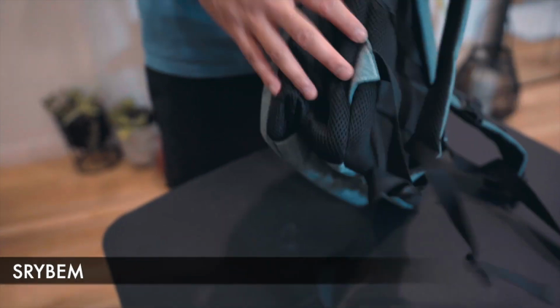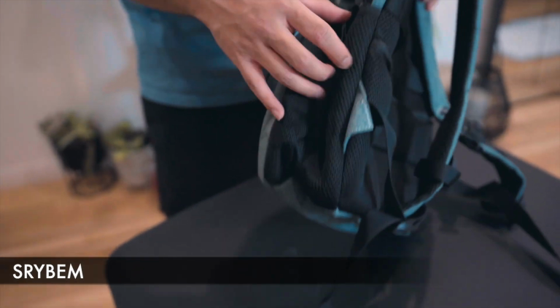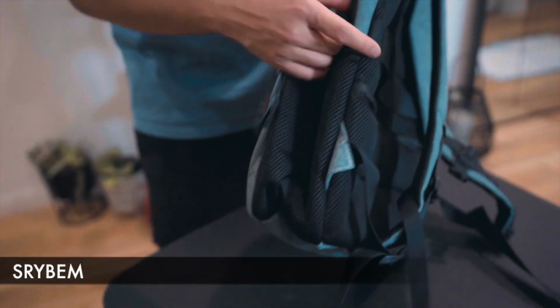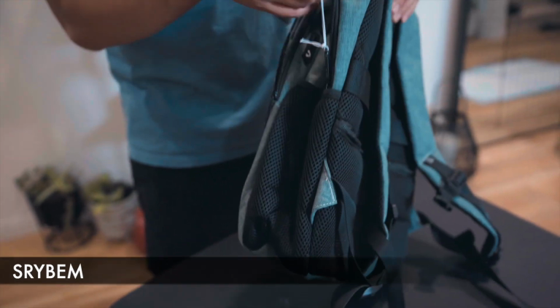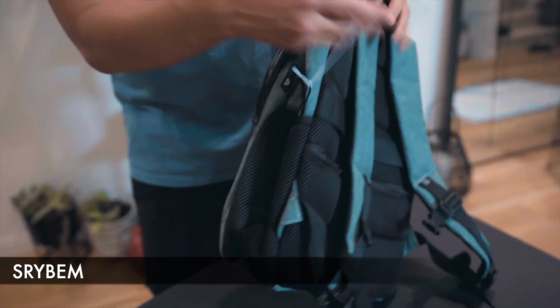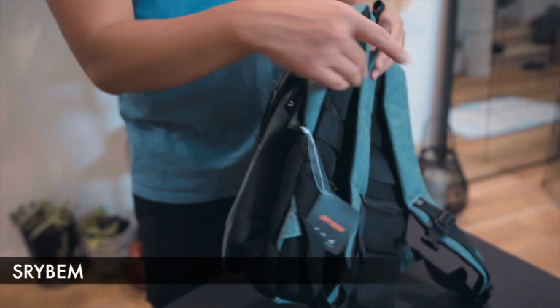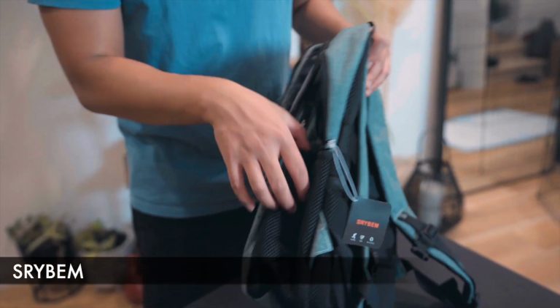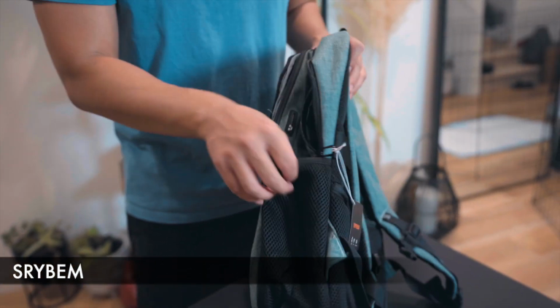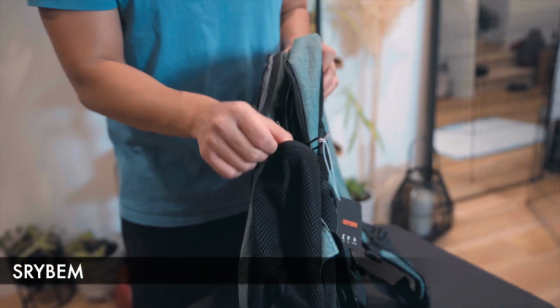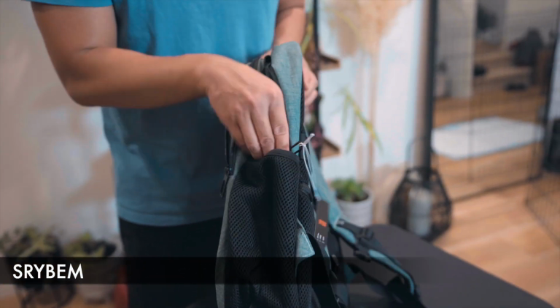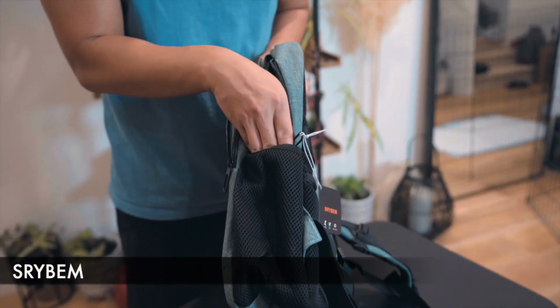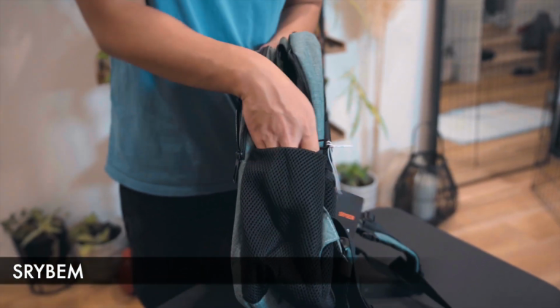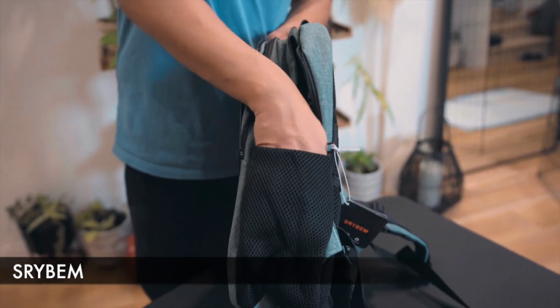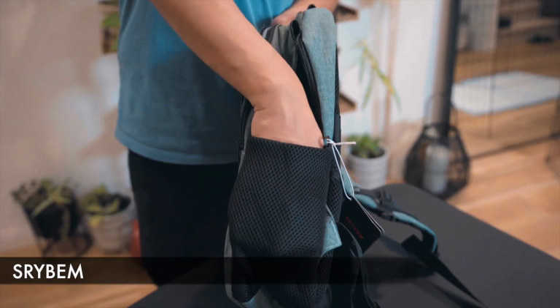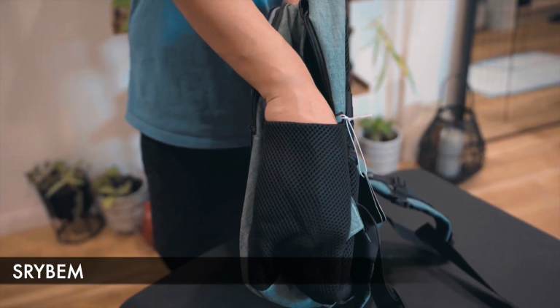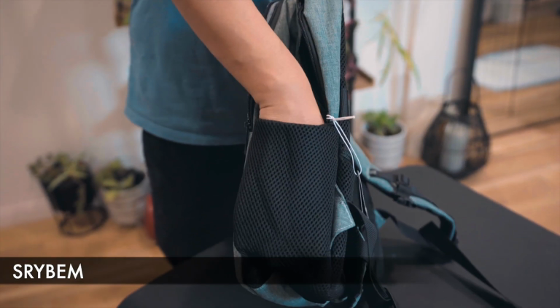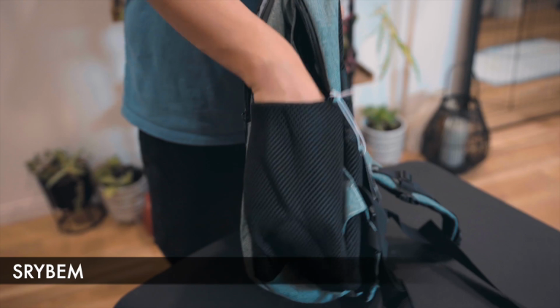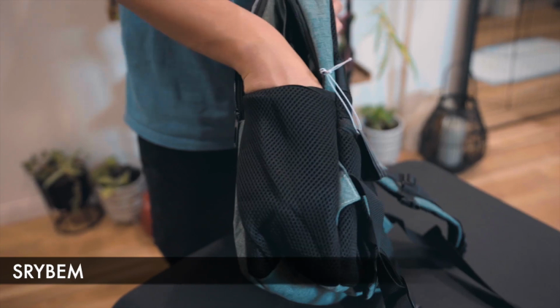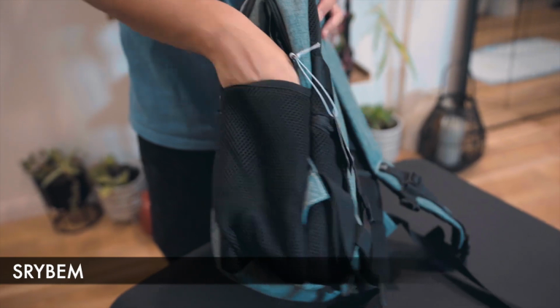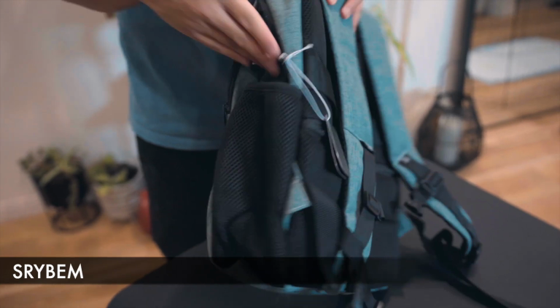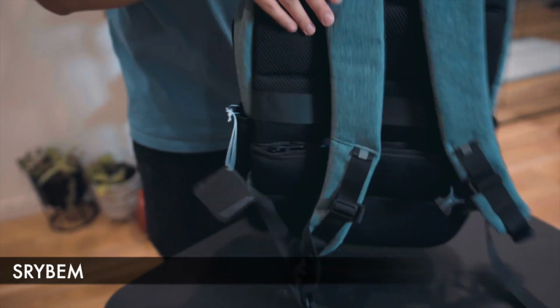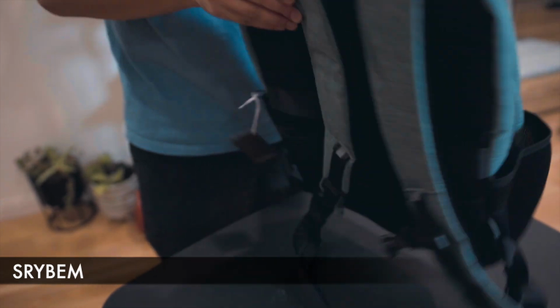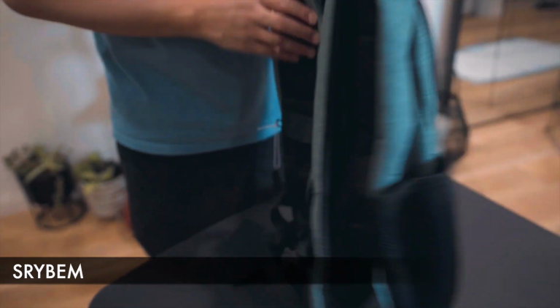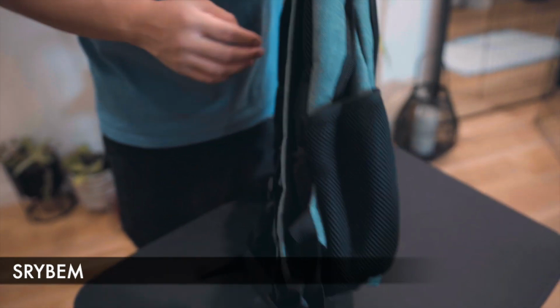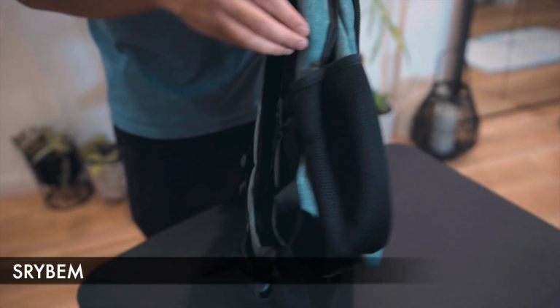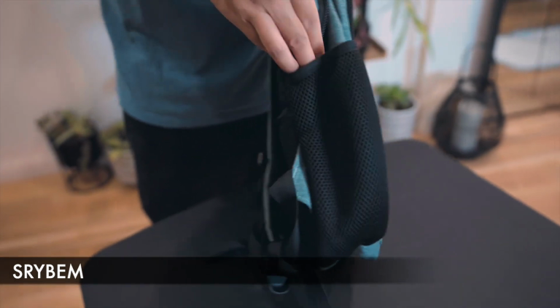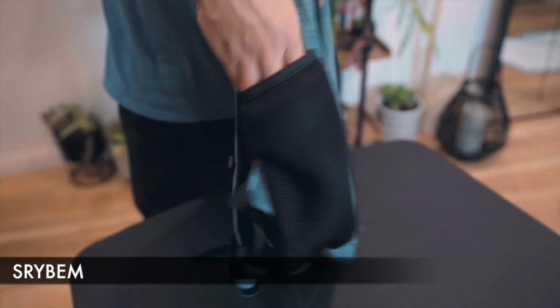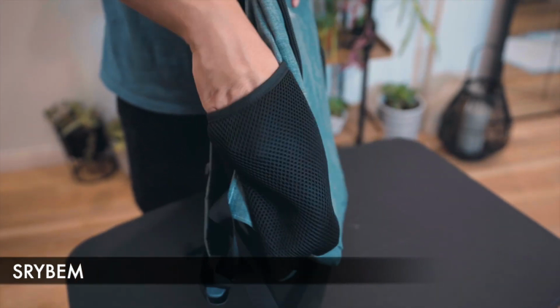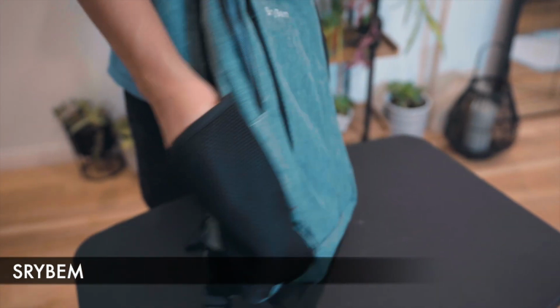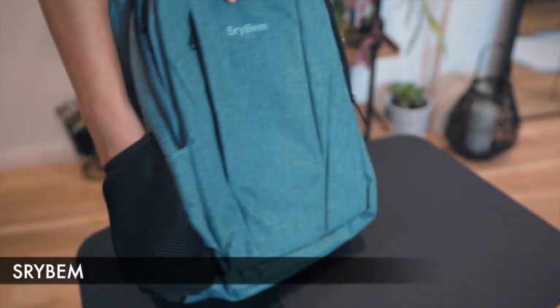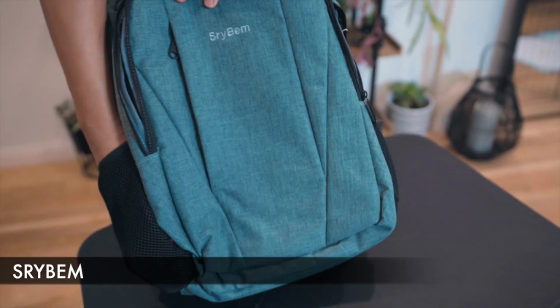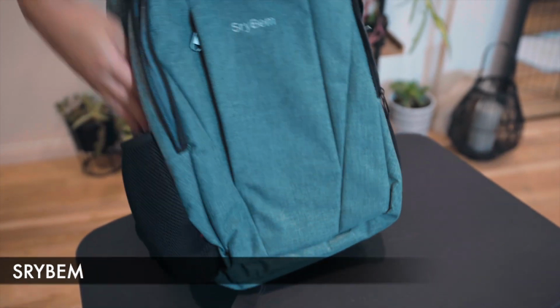For the side pockets, you have a breathable mesh pocket here for a water bottle. On the other side, there's a breathable mesh pocket as well.